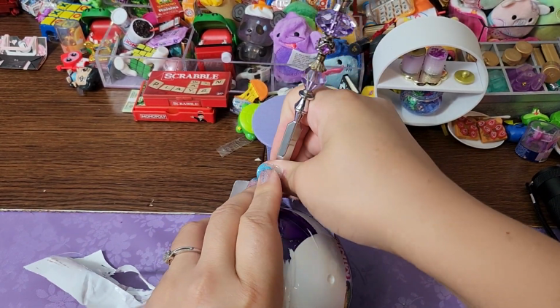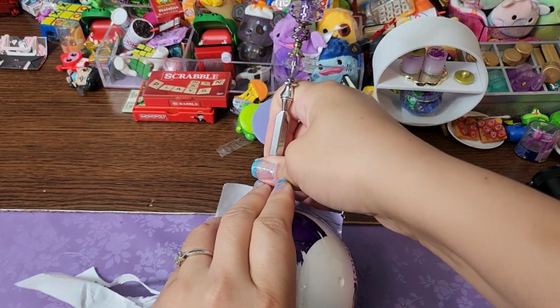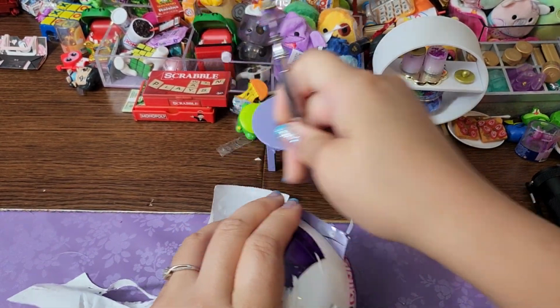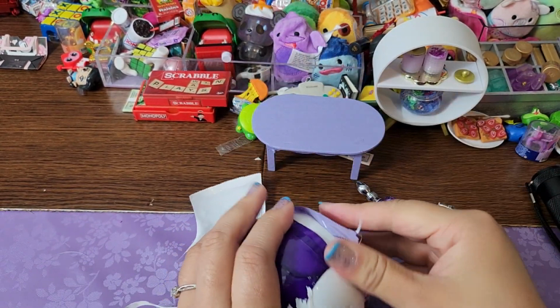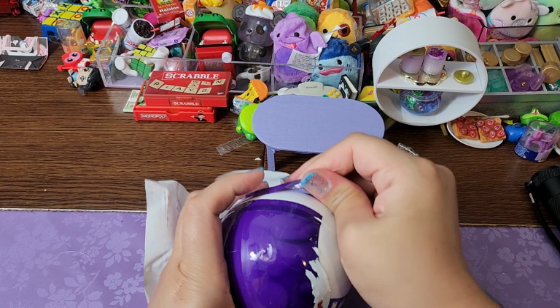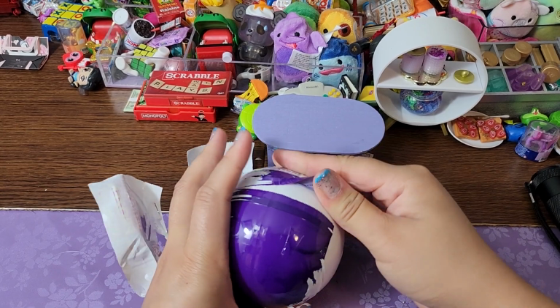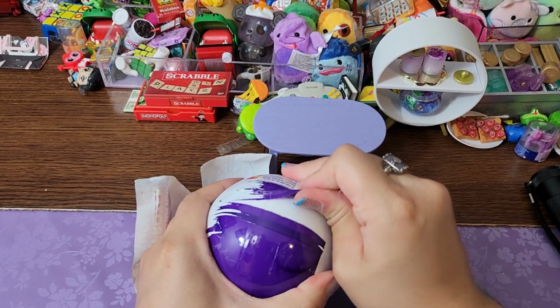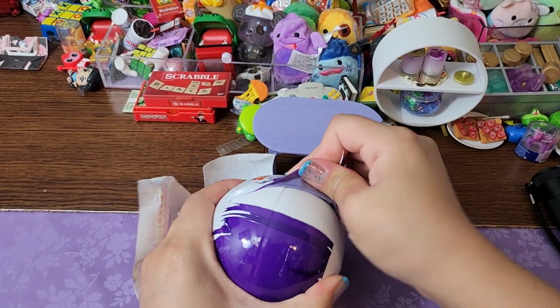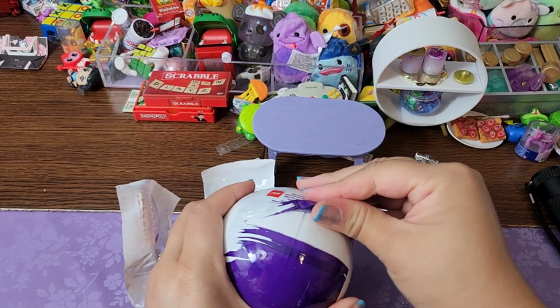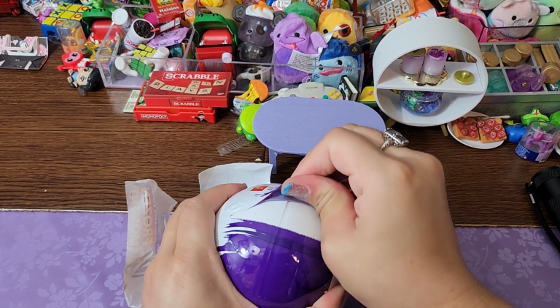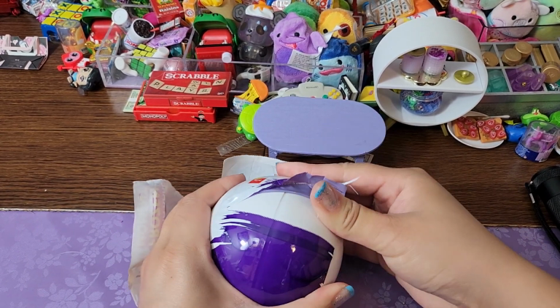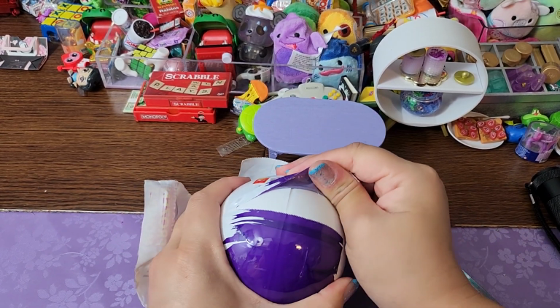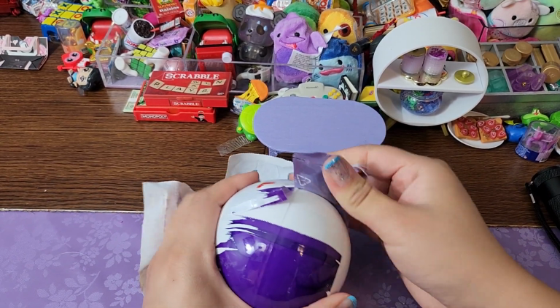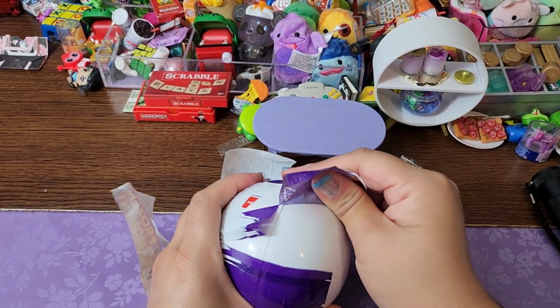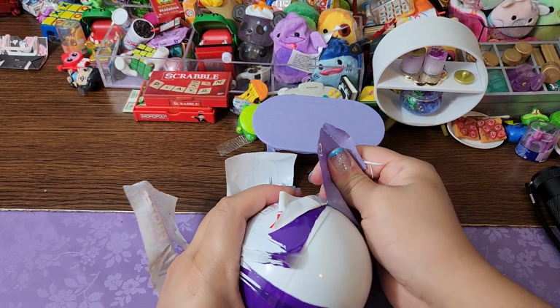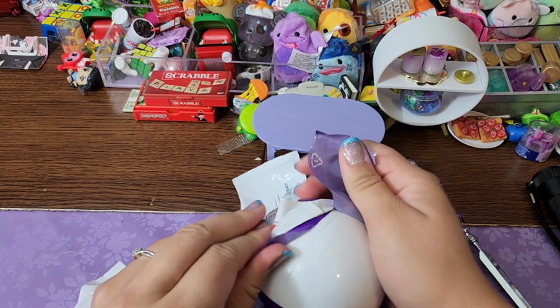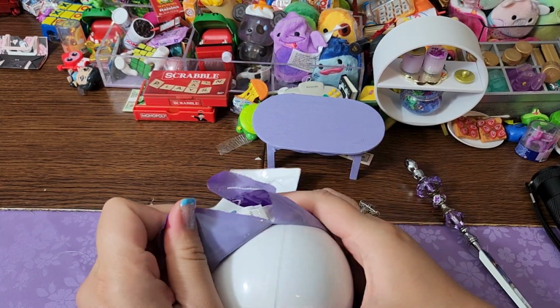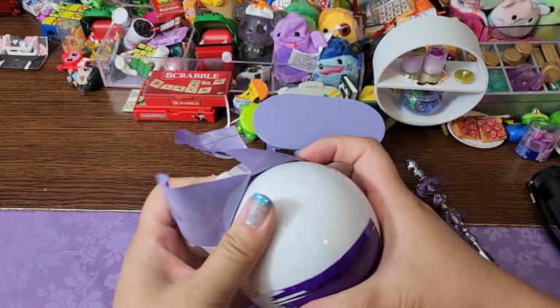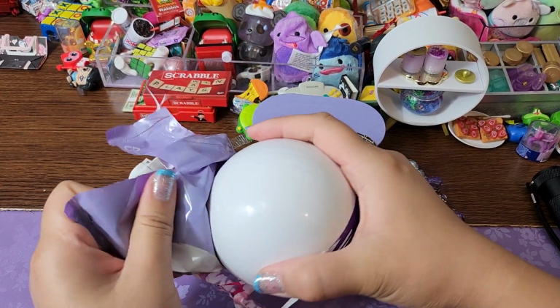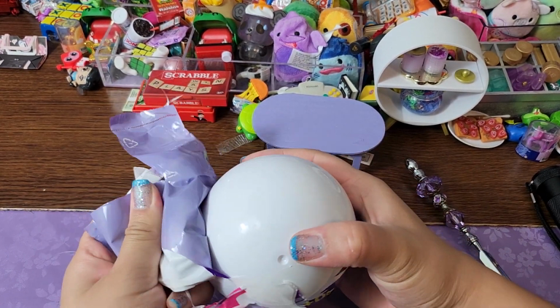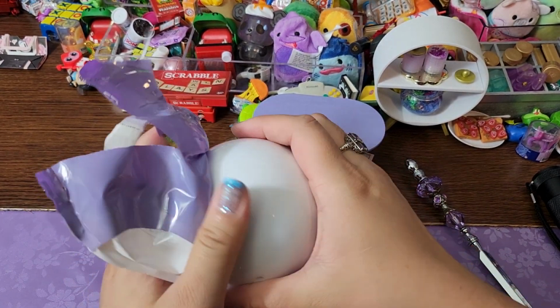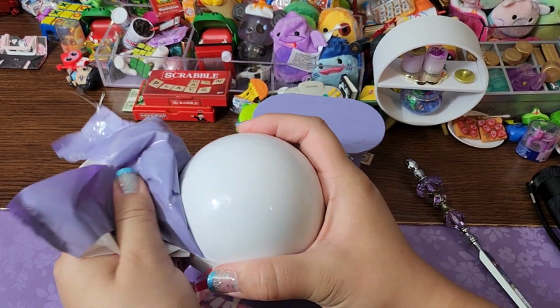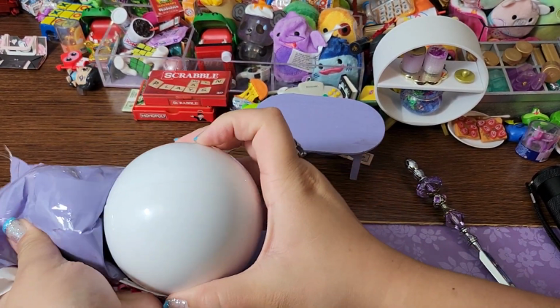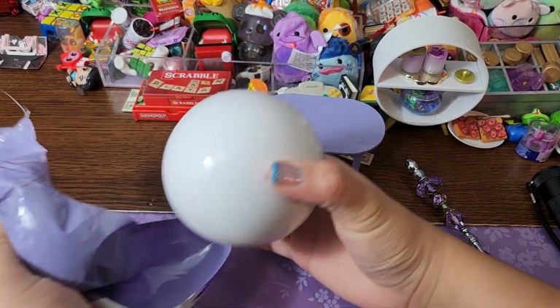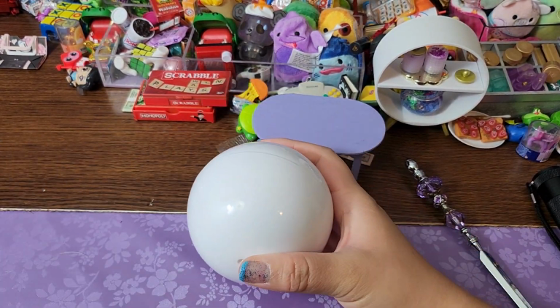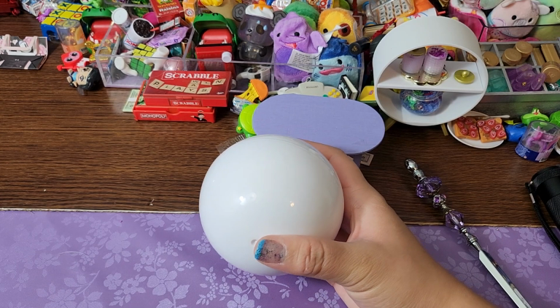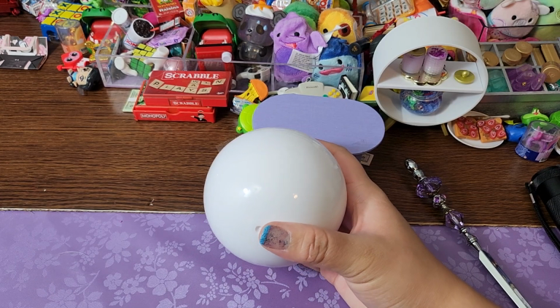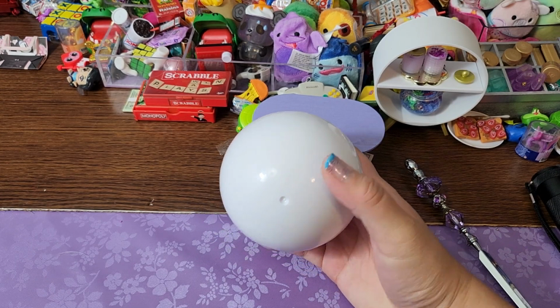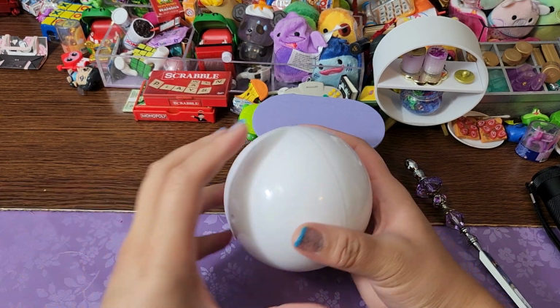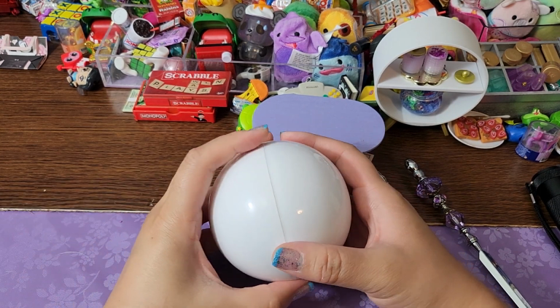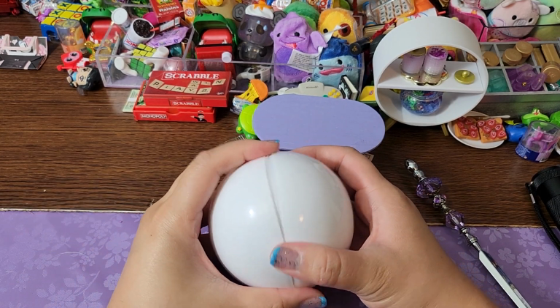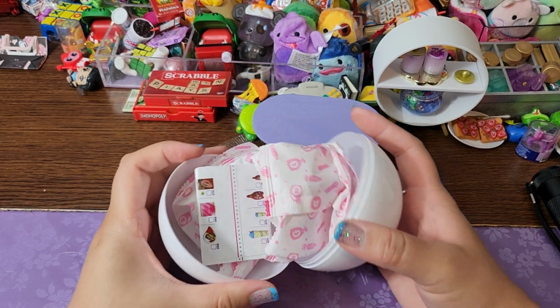I'm telling y'all, if y'all have been here since the beginning and you're an OG, these remind me a lot of how difficult it was to open the Toy Mini Brand Series 1. But hey, all the more exciting, right? Ready? Bam.